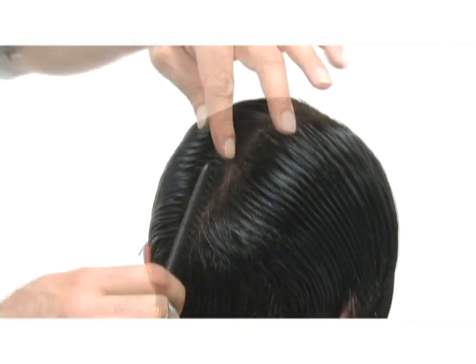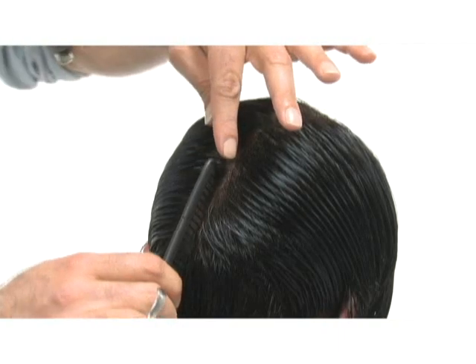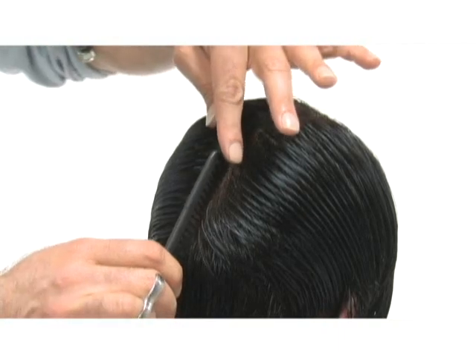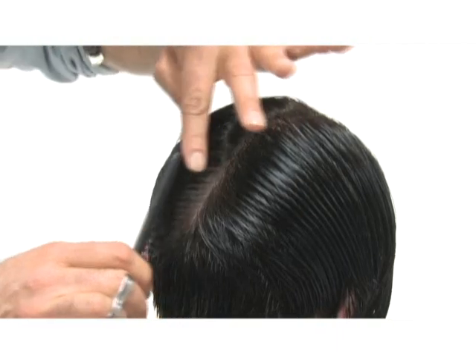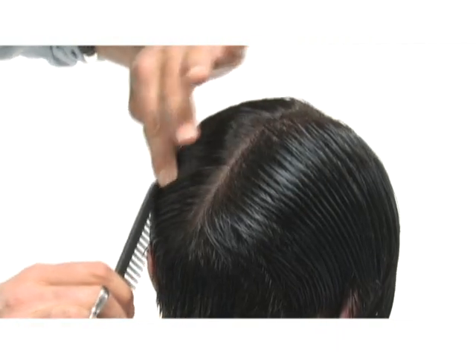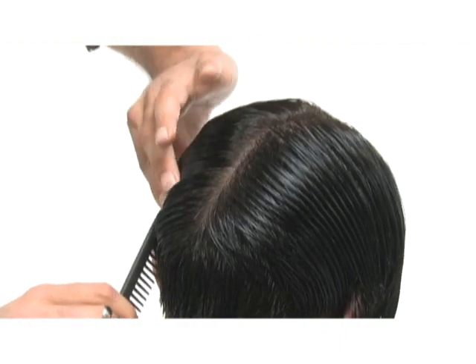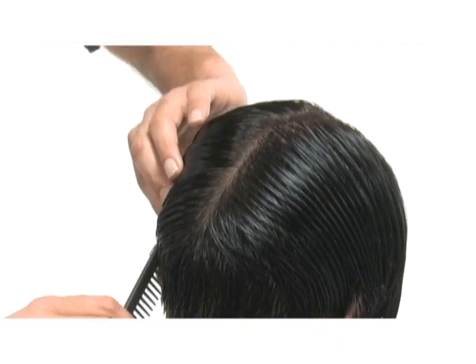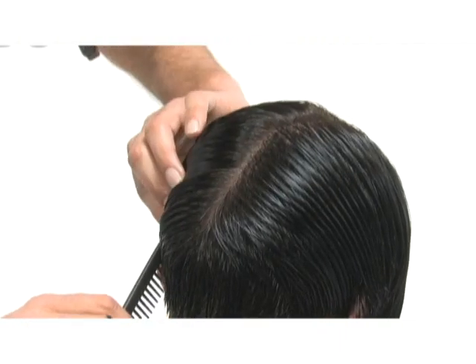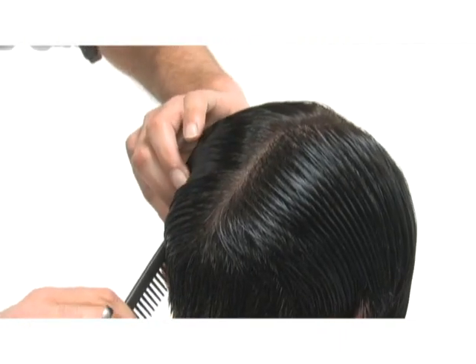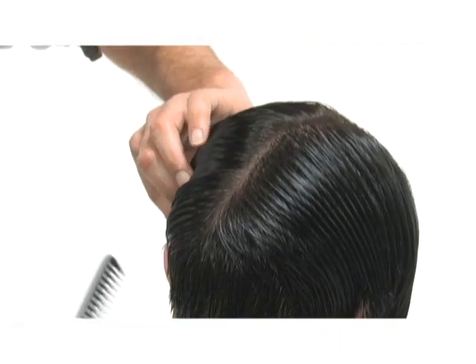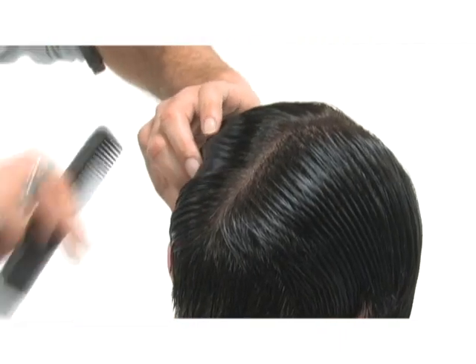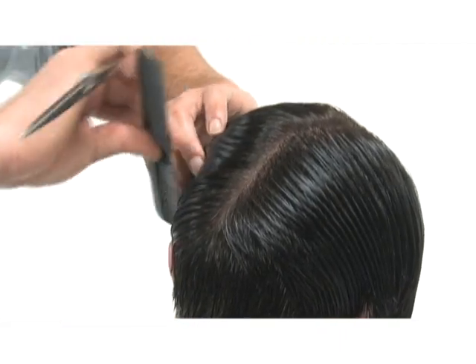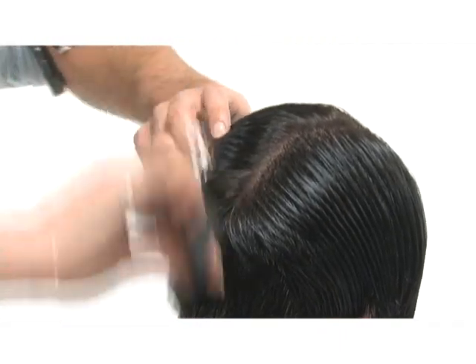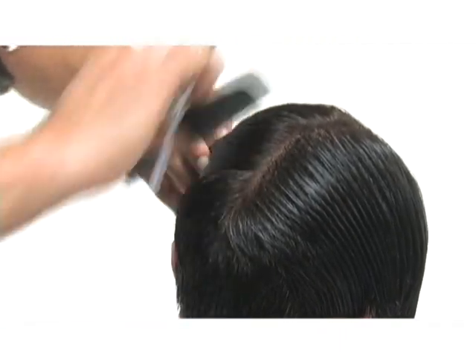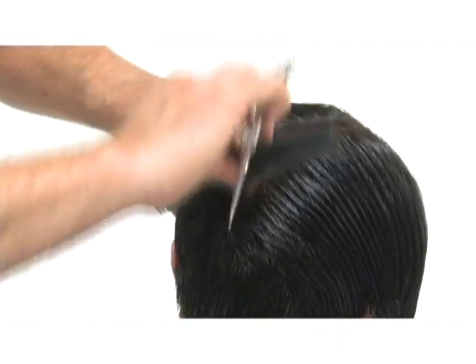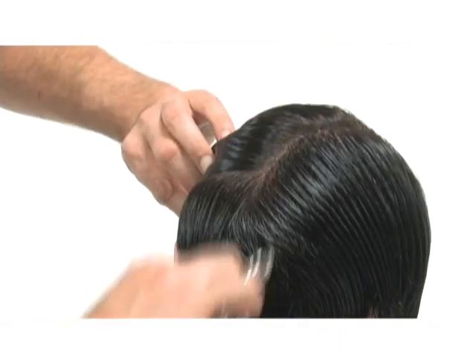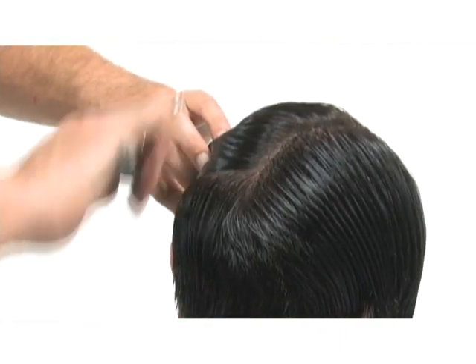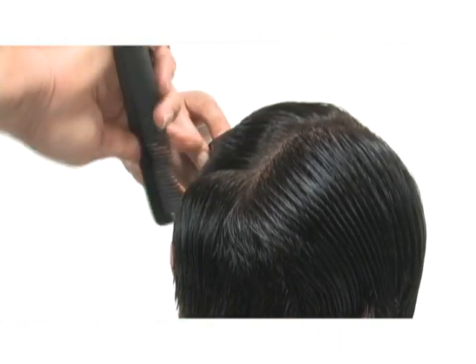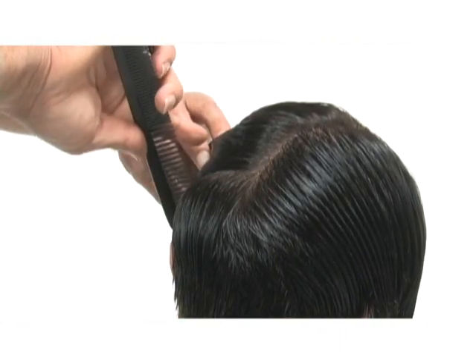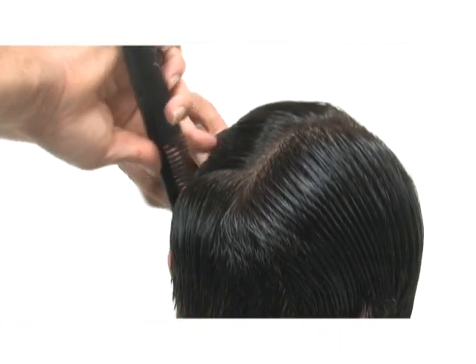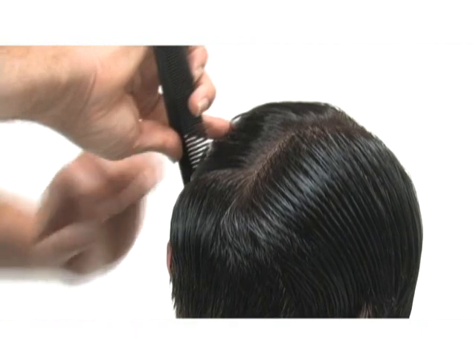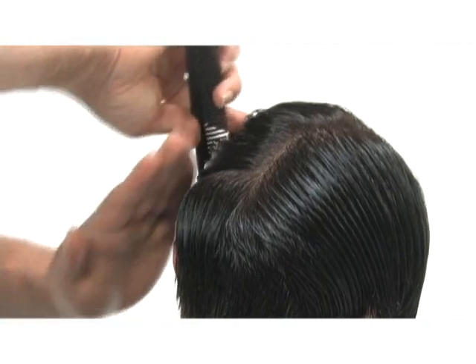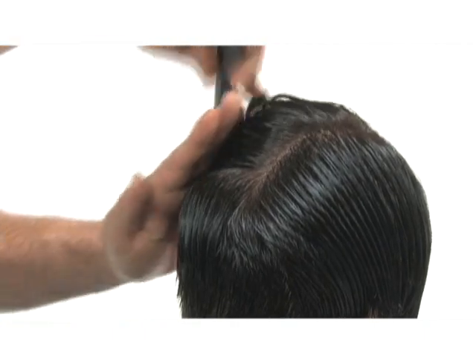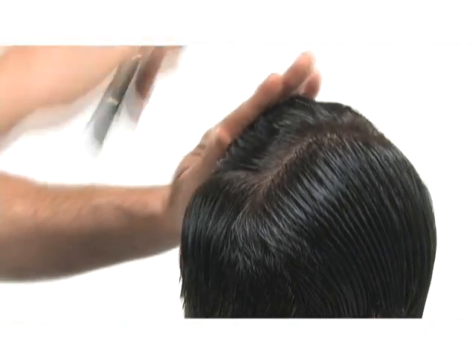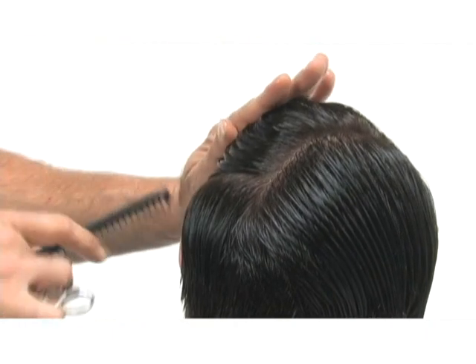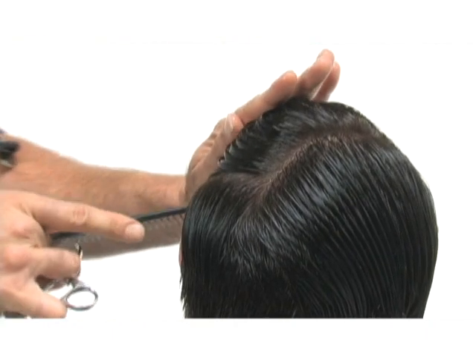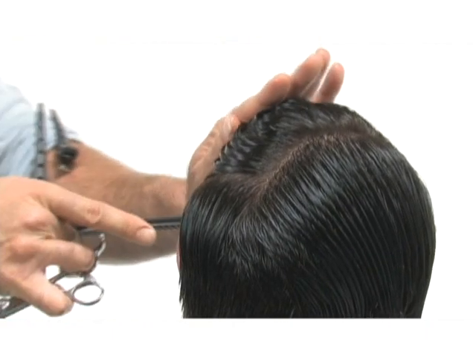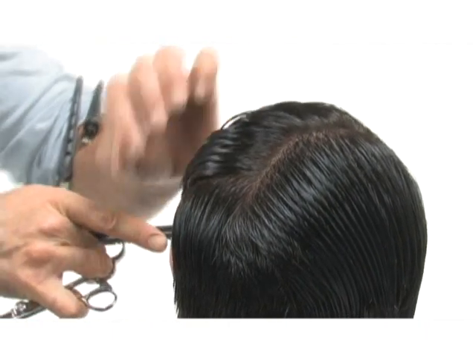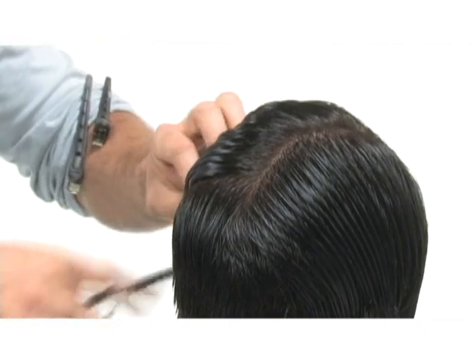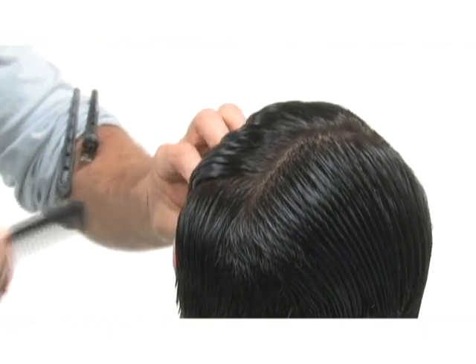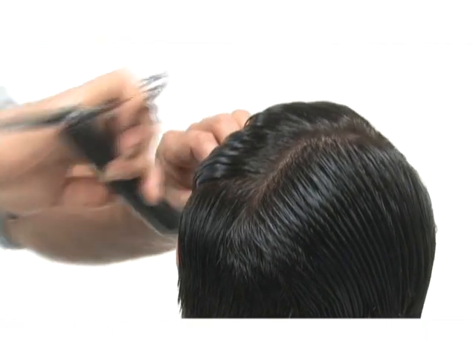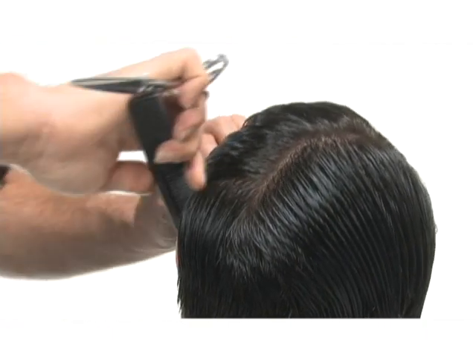To start this haircut, at the back flat, do a diagonal forward to the top of the ear. Repeat that on the other side.